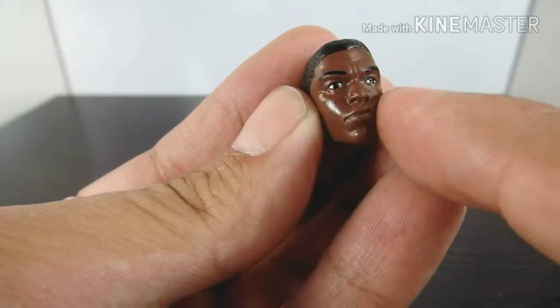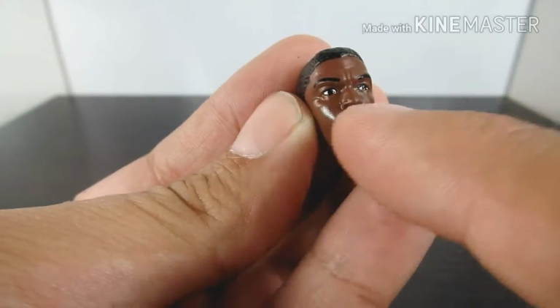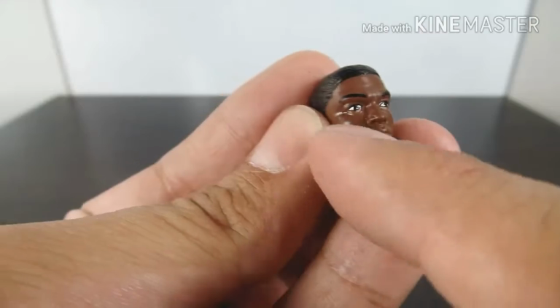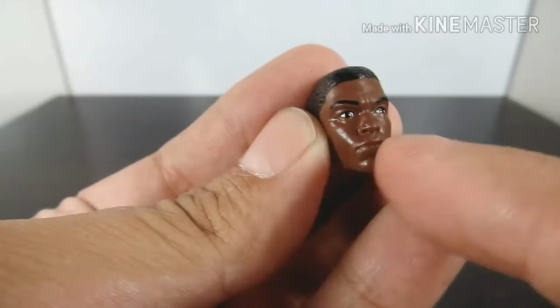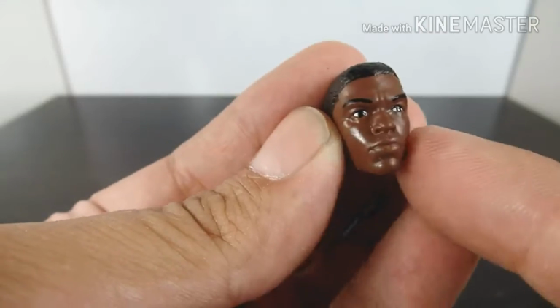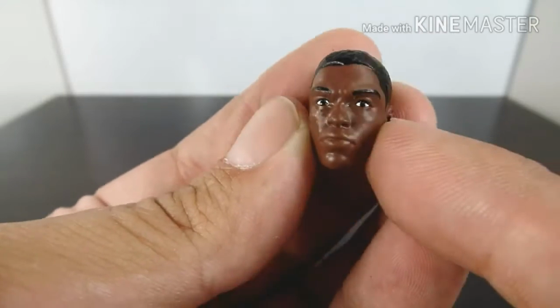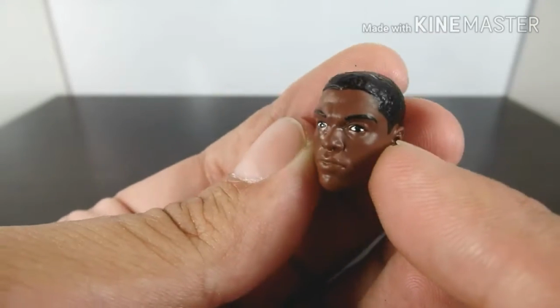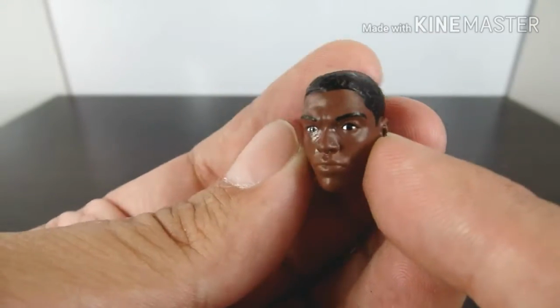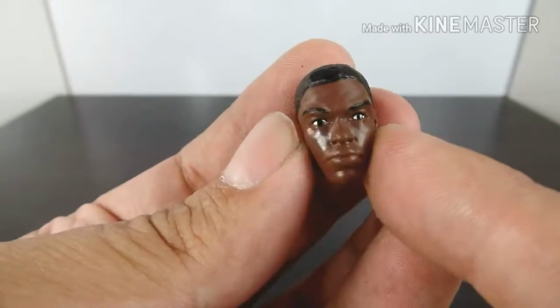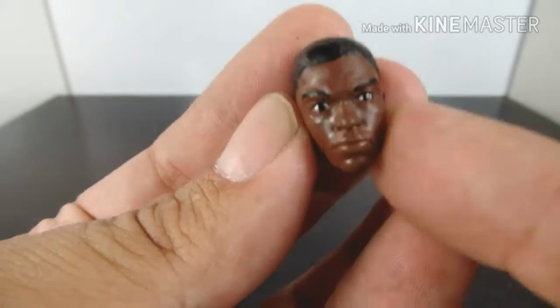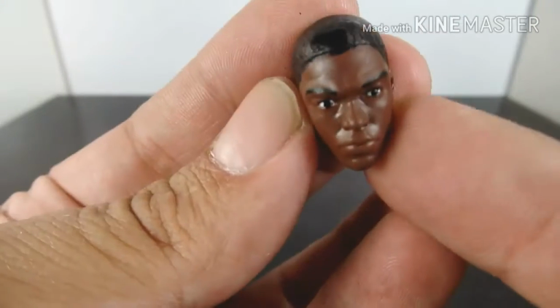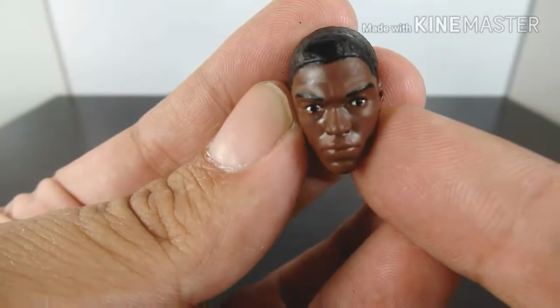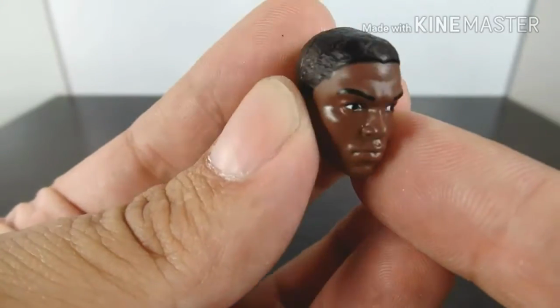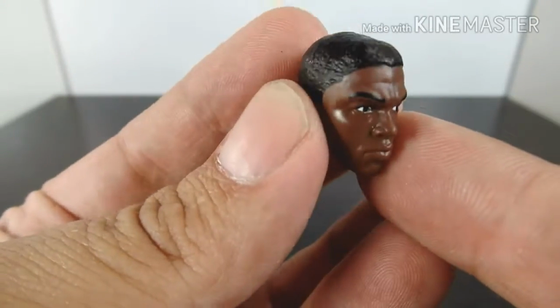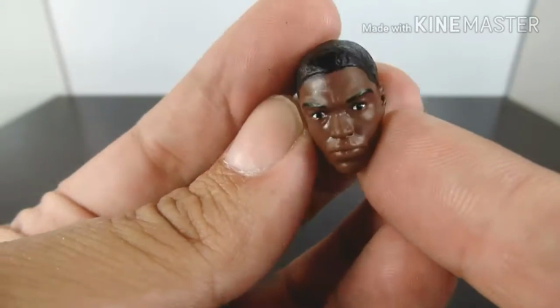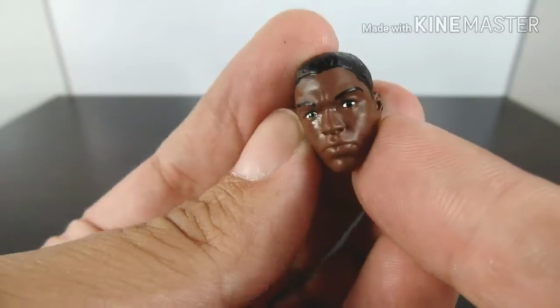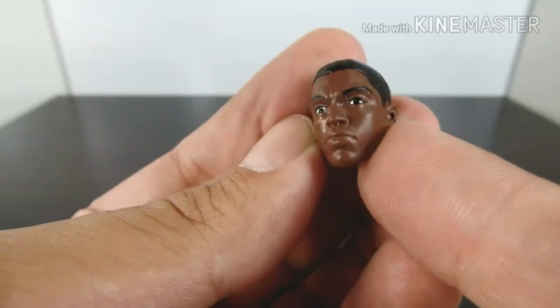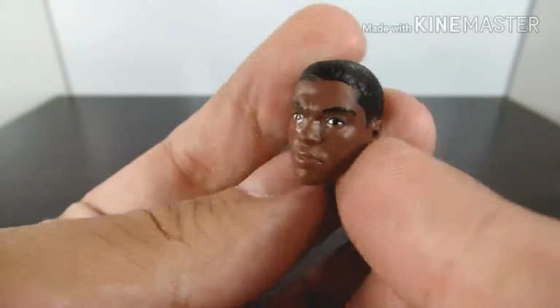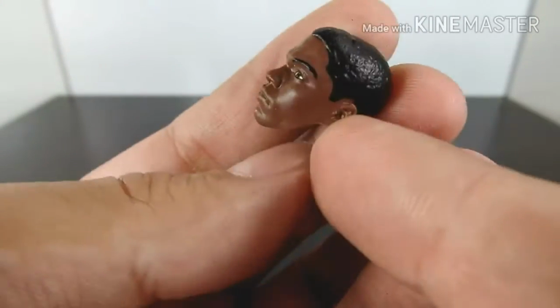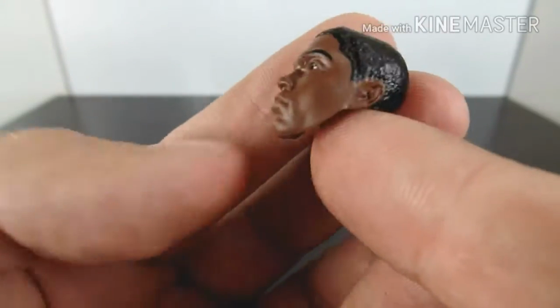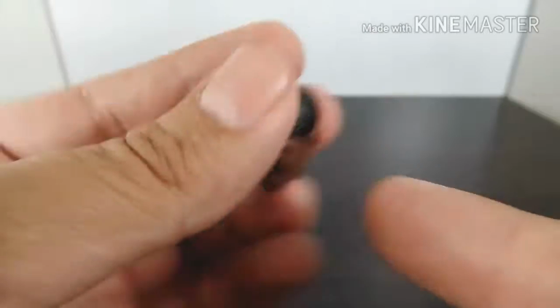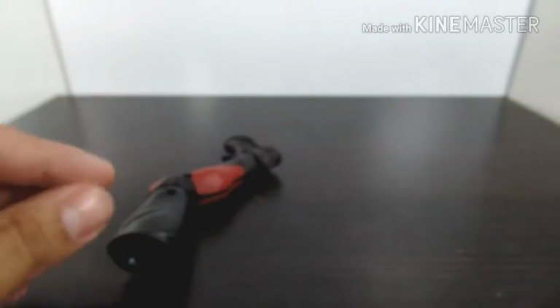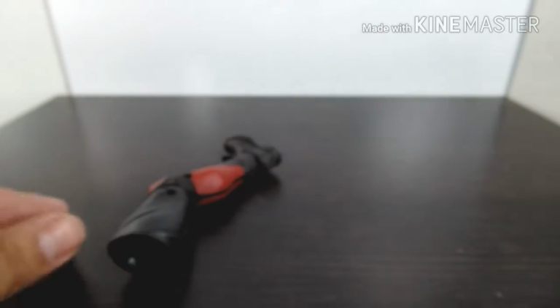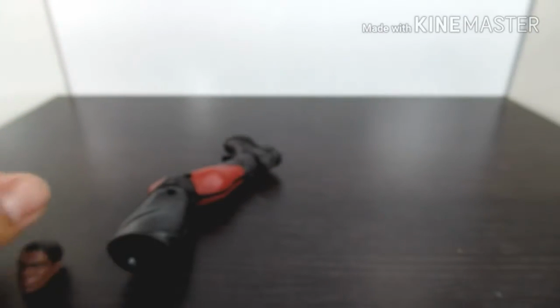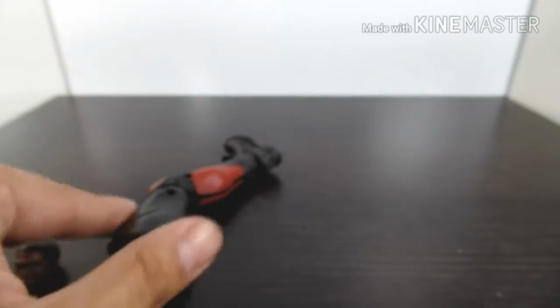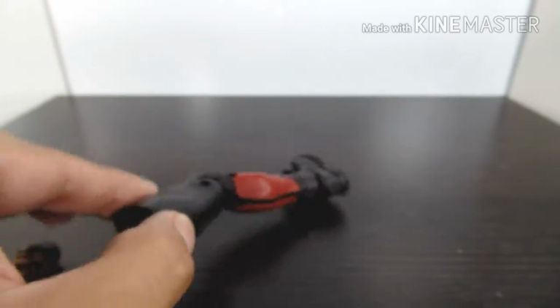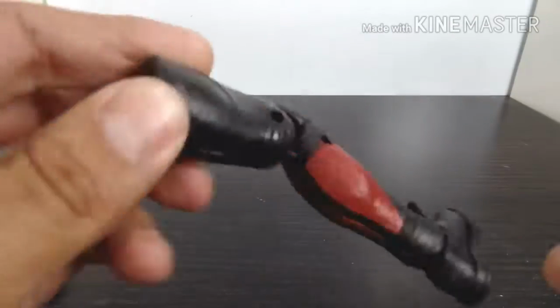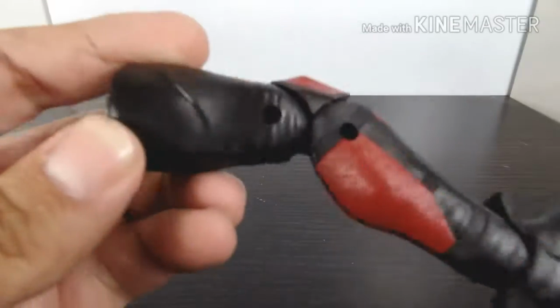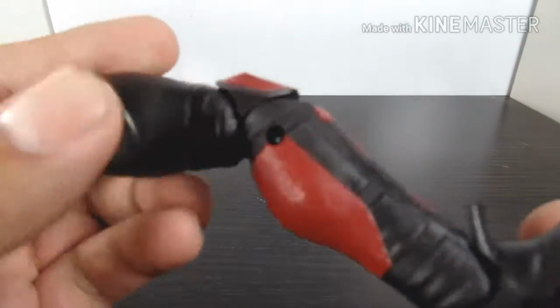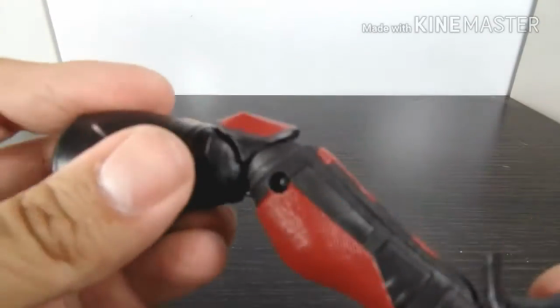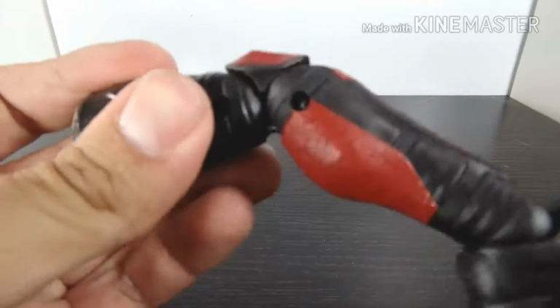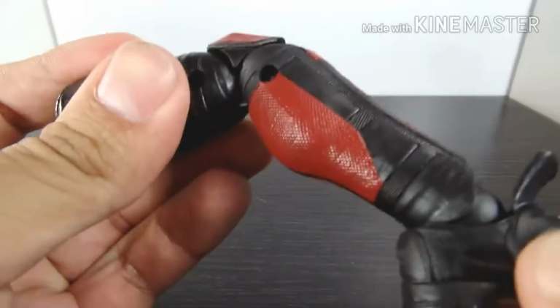I'll give him that five o'clock shadow to make it more movie accurate. The second accessory that comes with it is a part of the leg for the Giant Man Build-A-Figure.